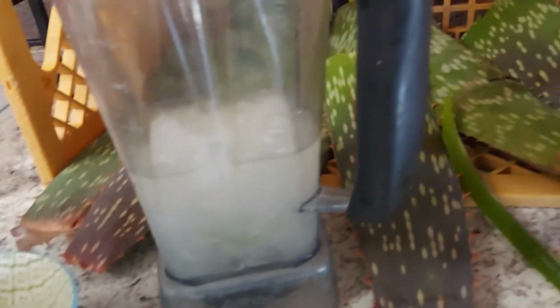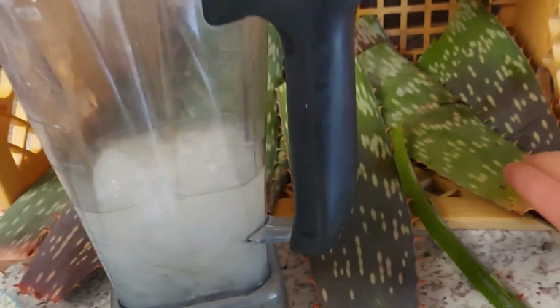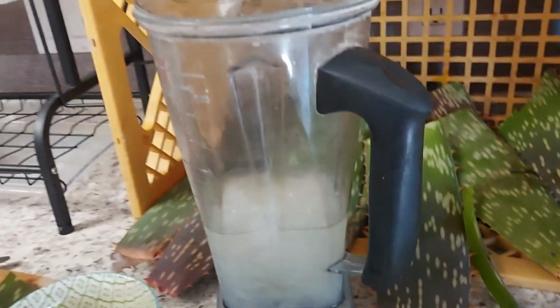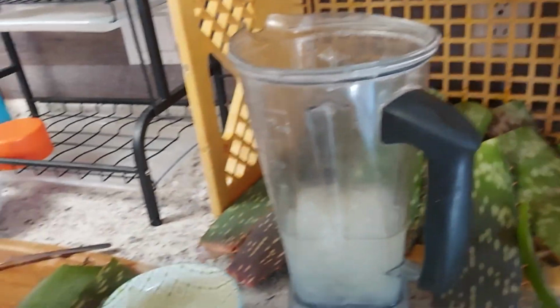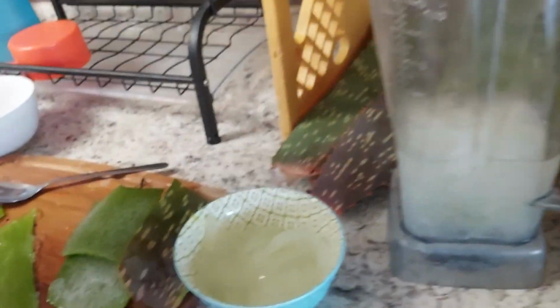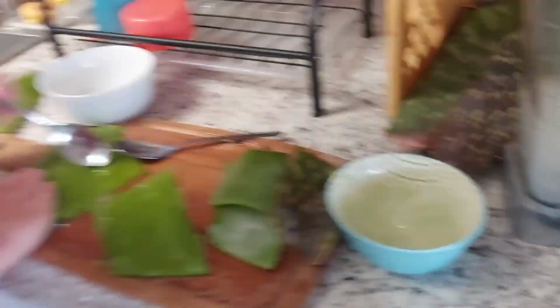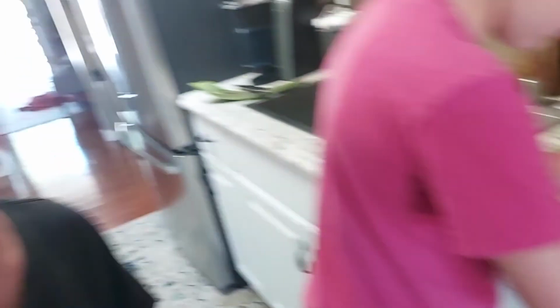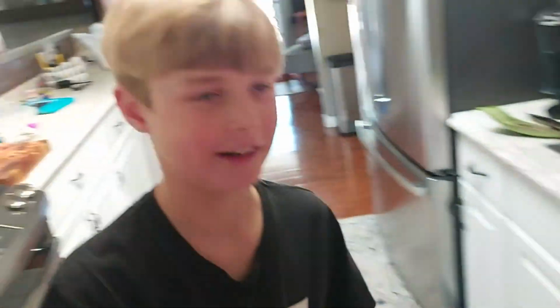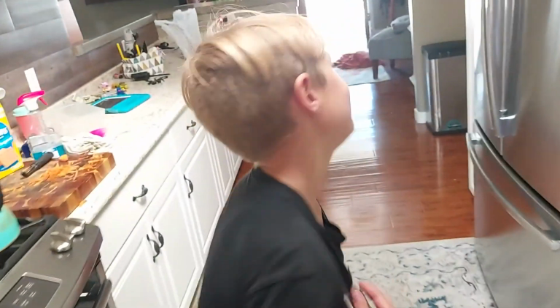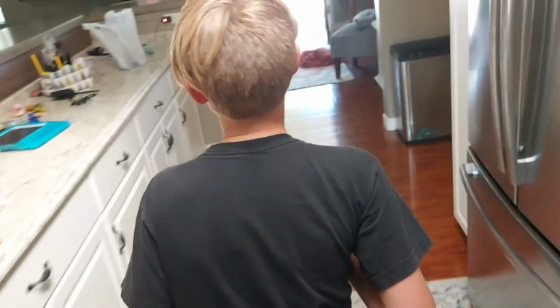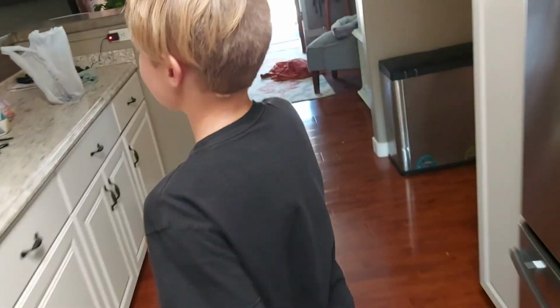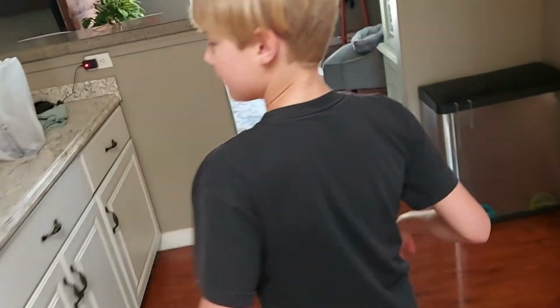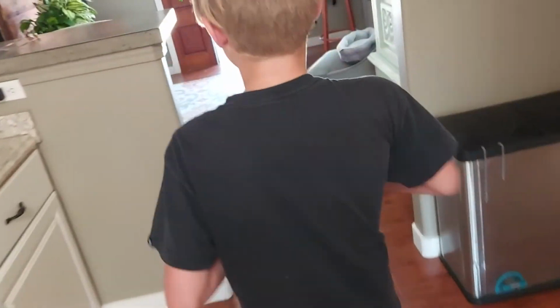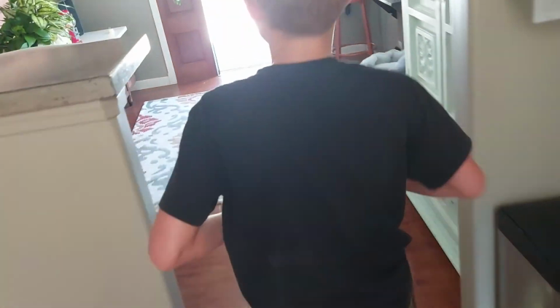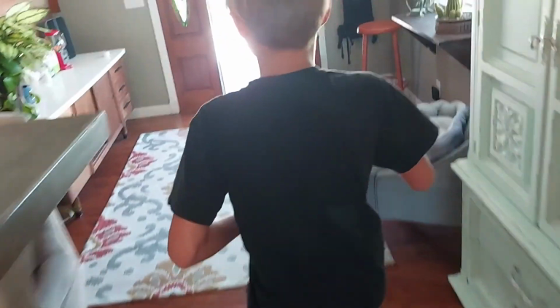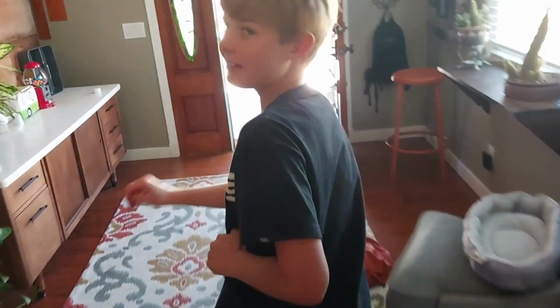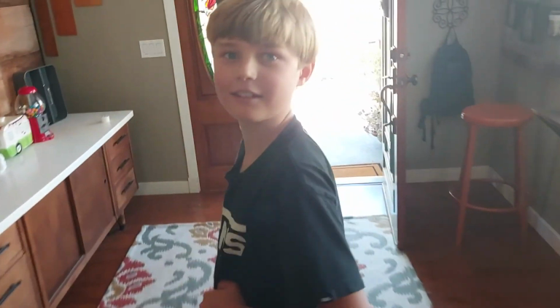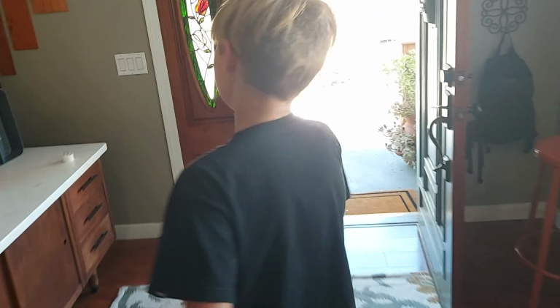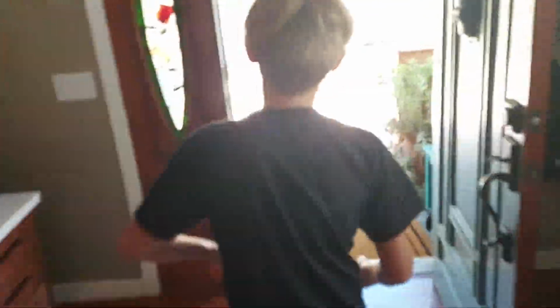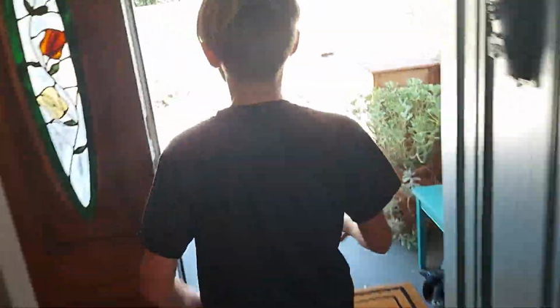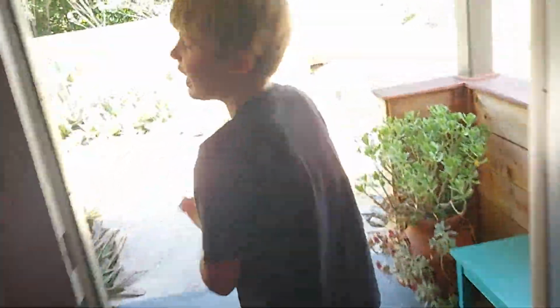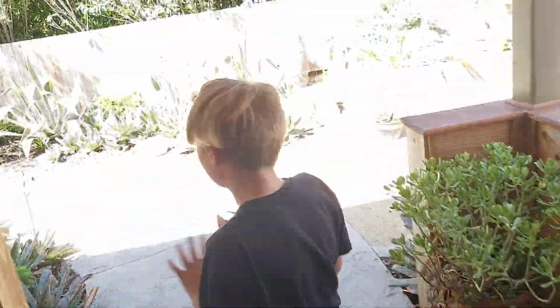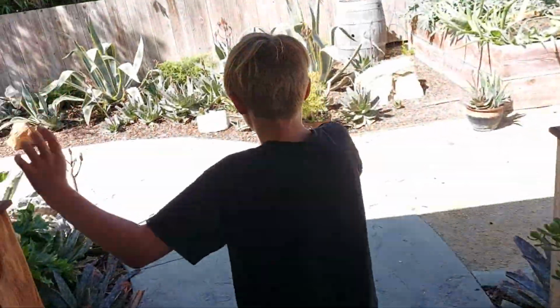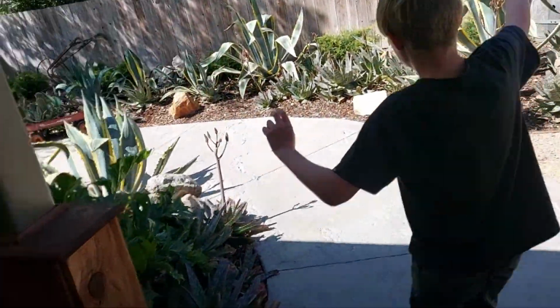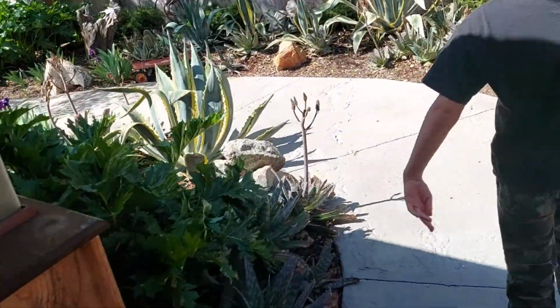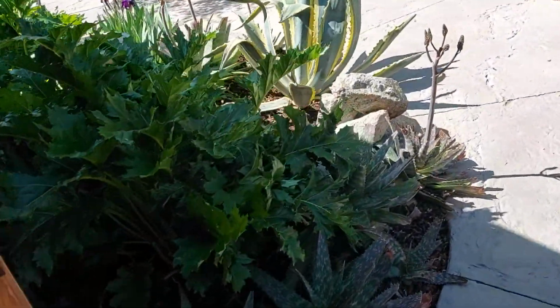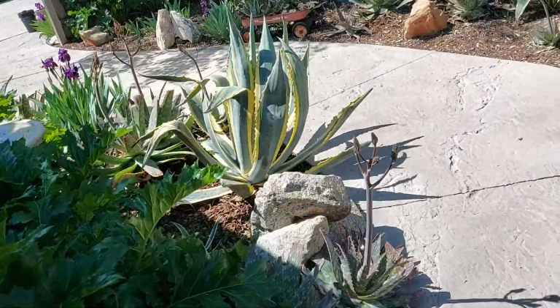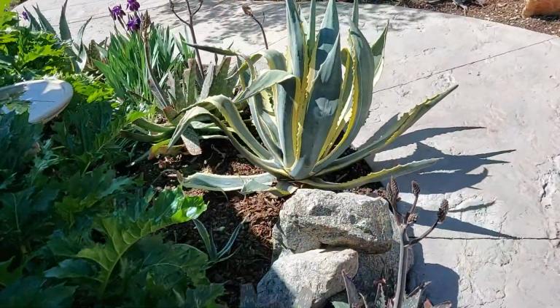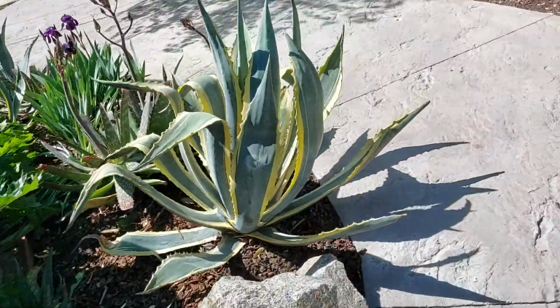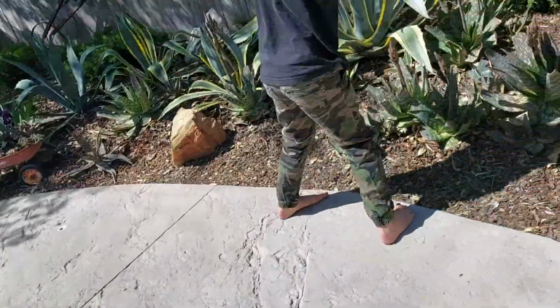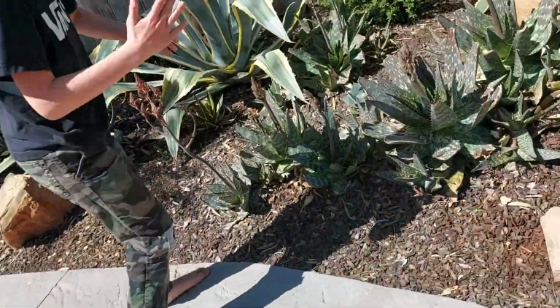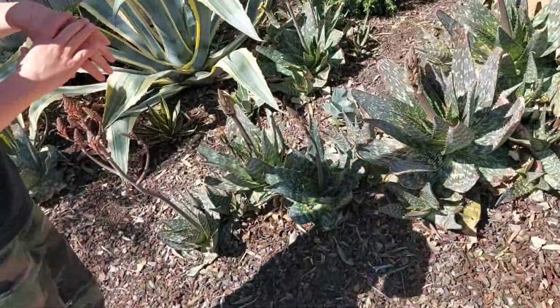If you do not touch the like button, you will get attacked by cactus. We're making aloe. If you don't touch the cactus like this — look at our beautiful yard. We have so many cactus. We like to pull them out.